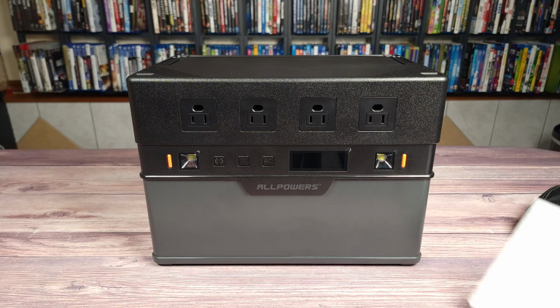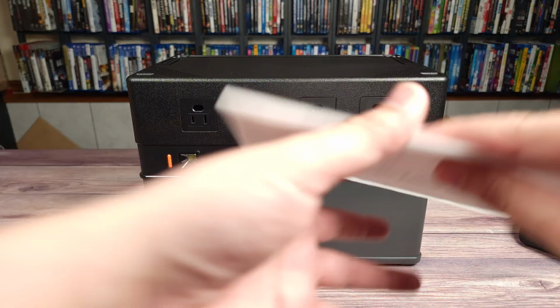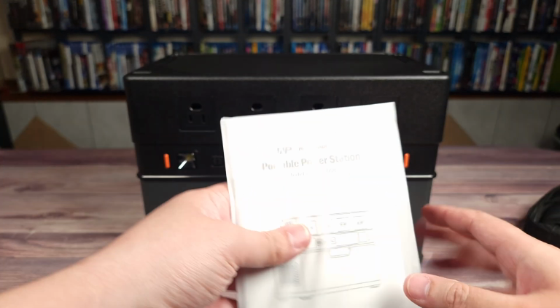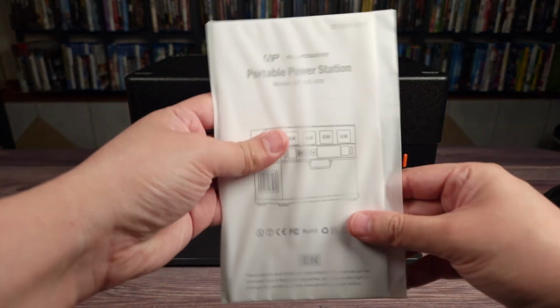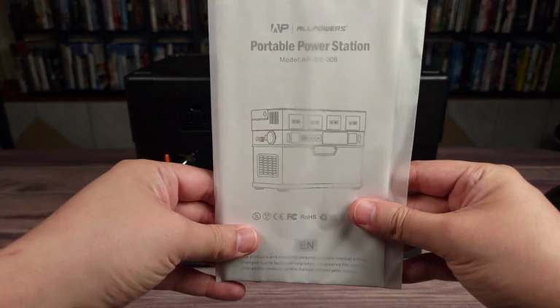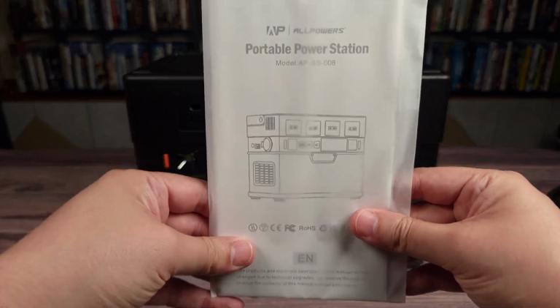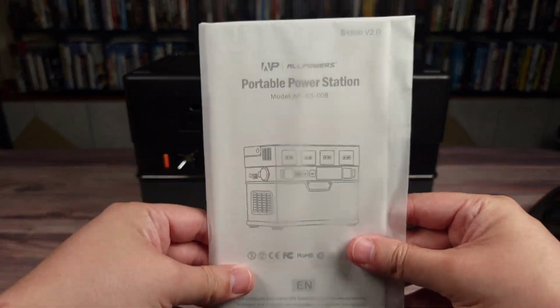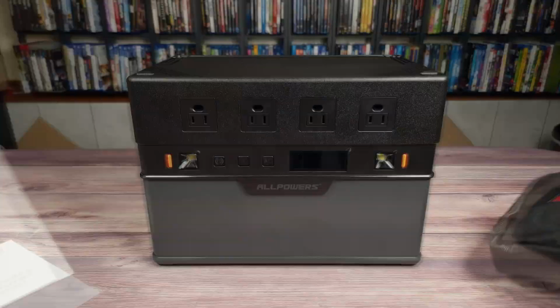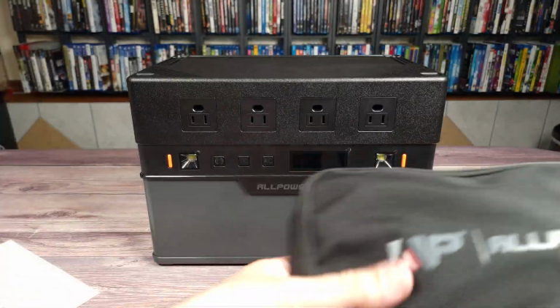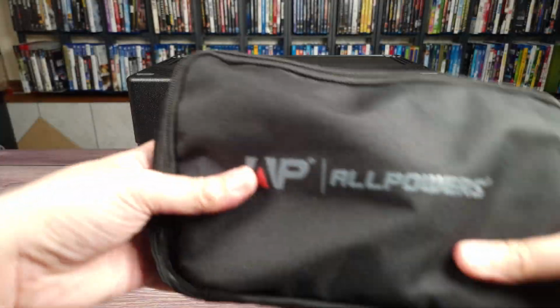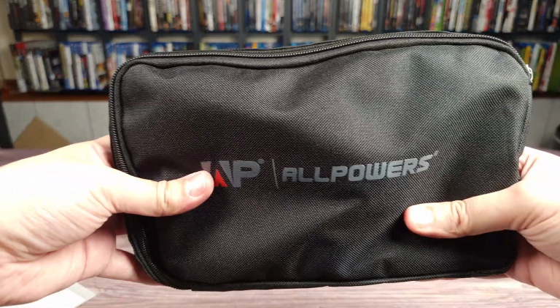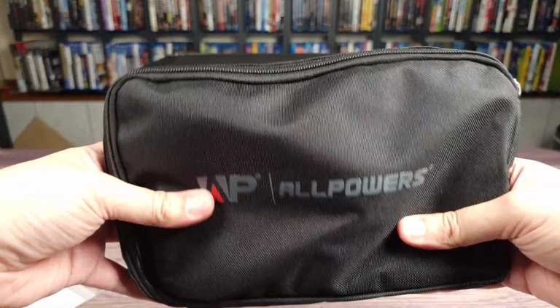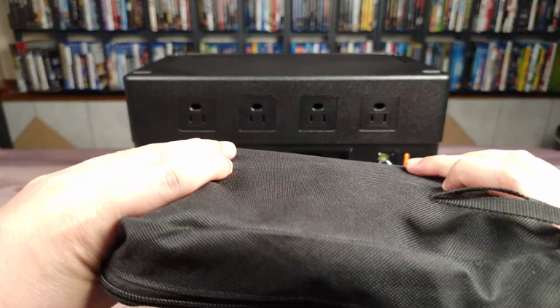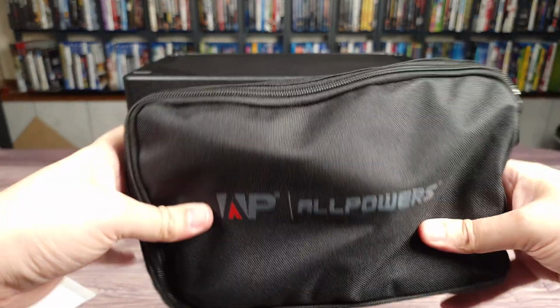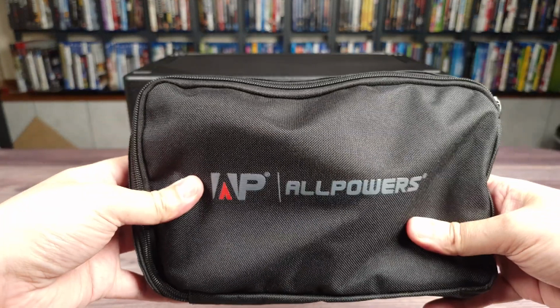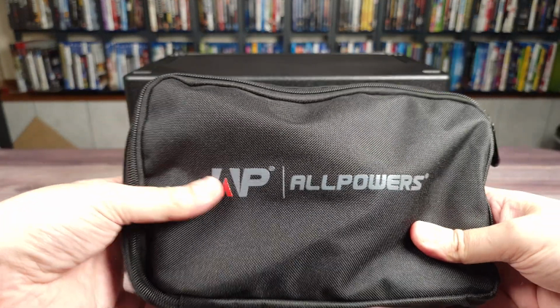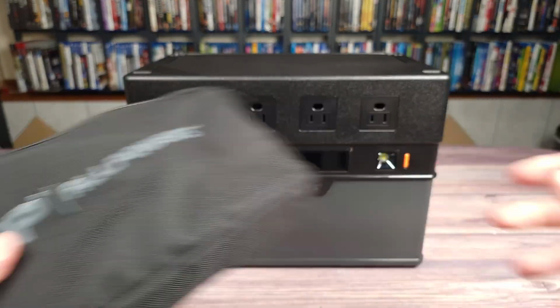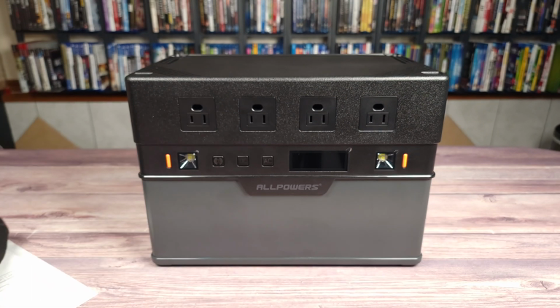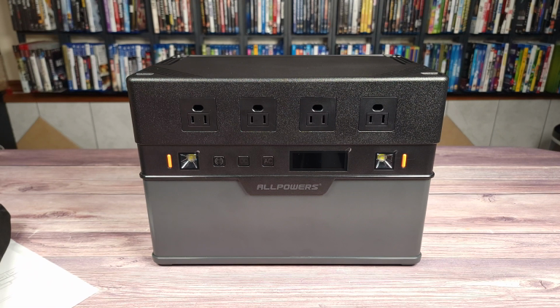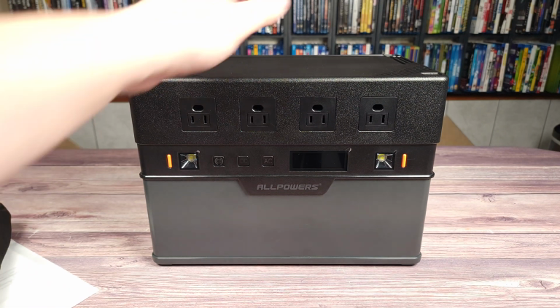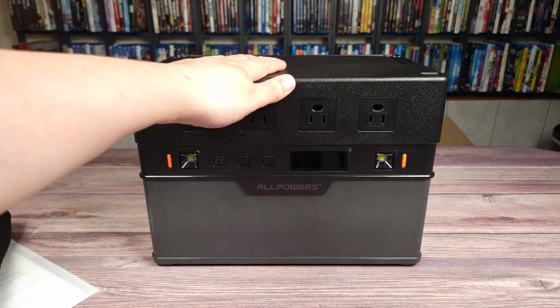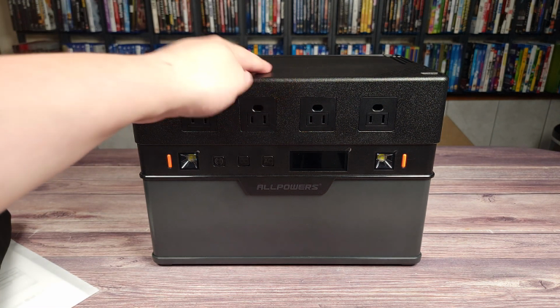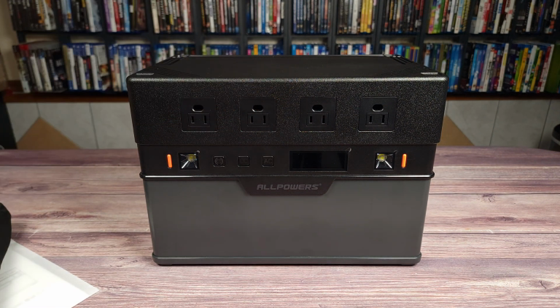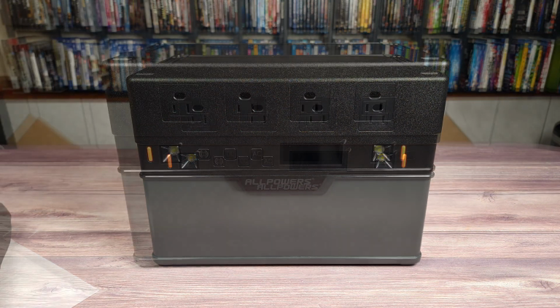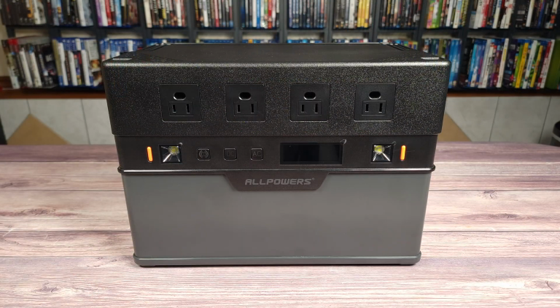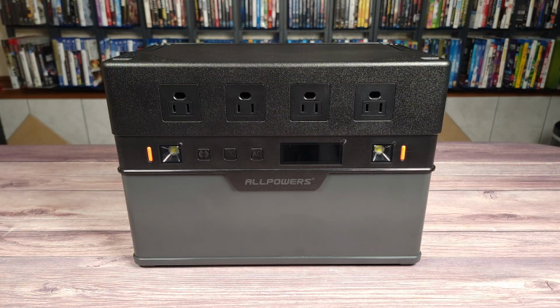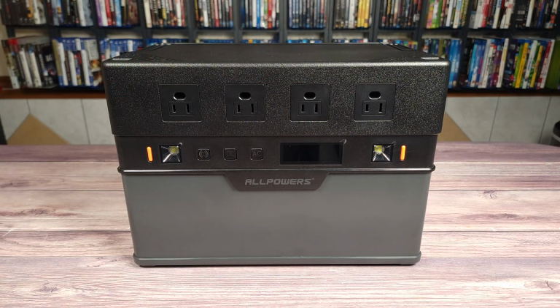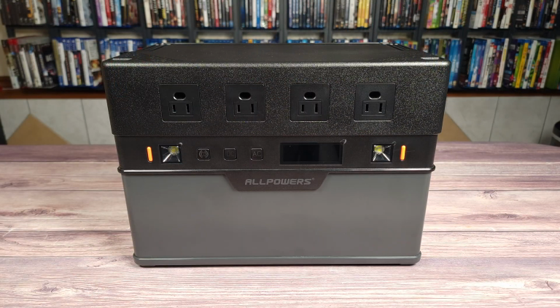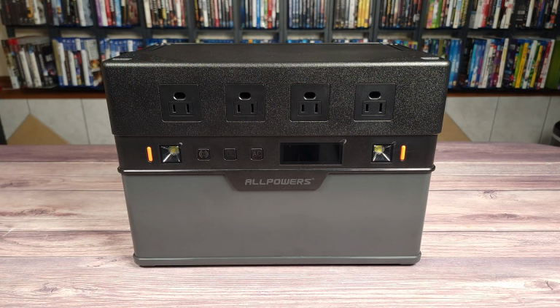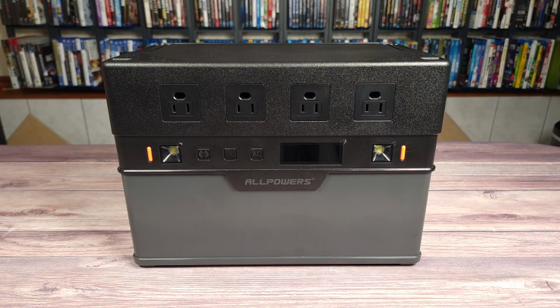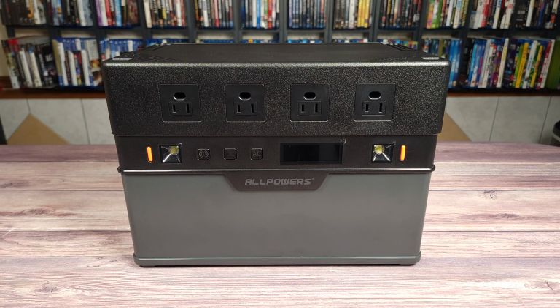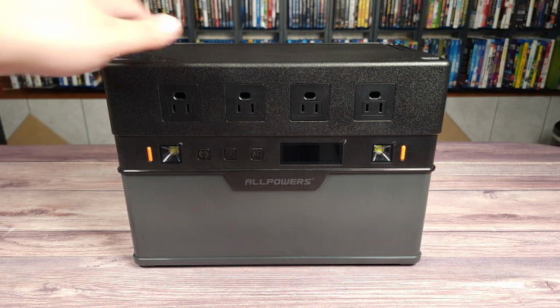Taking a look inside the box, you get the manual, the AC charging brick which comes in a very nice zipper bag, and then of course the unit itself.